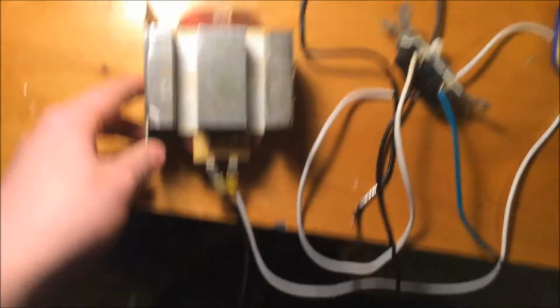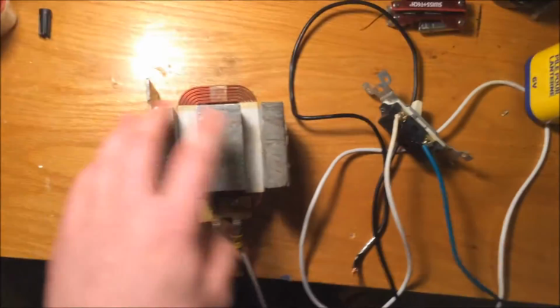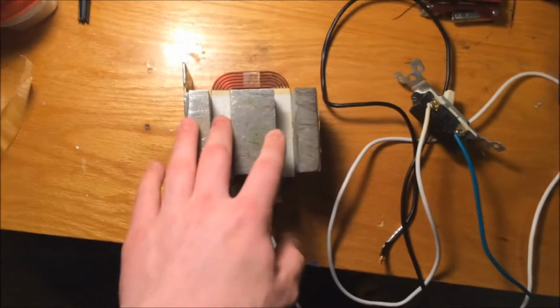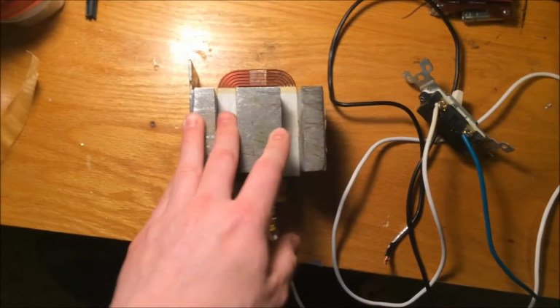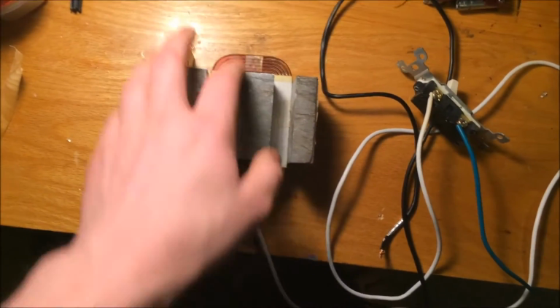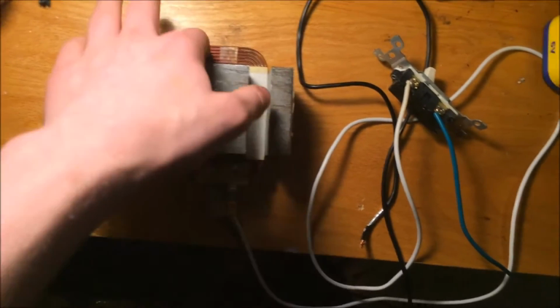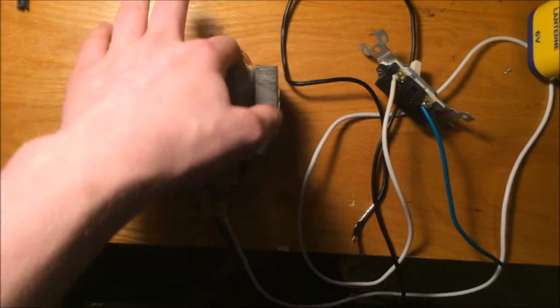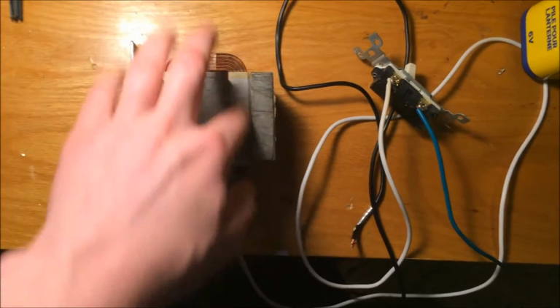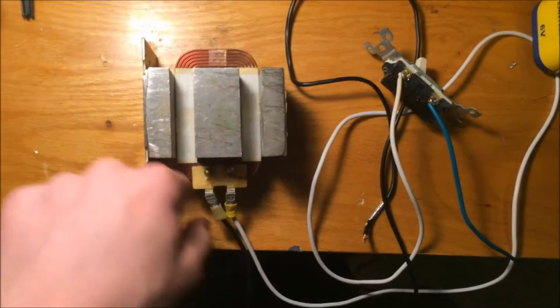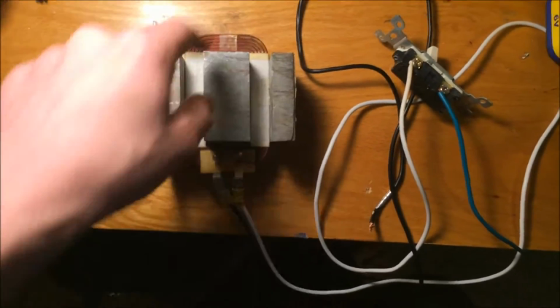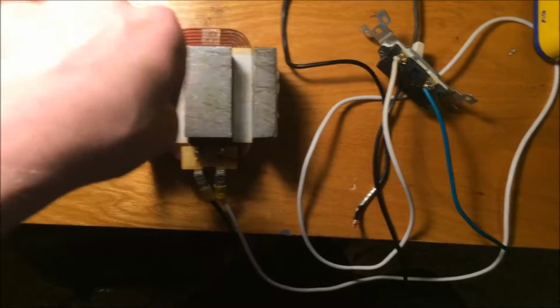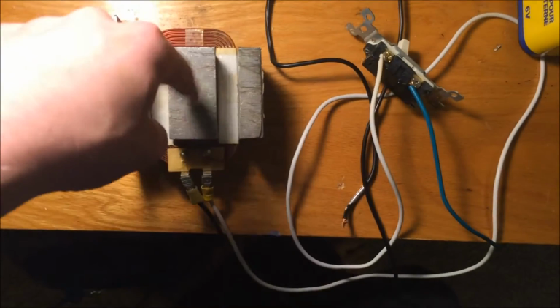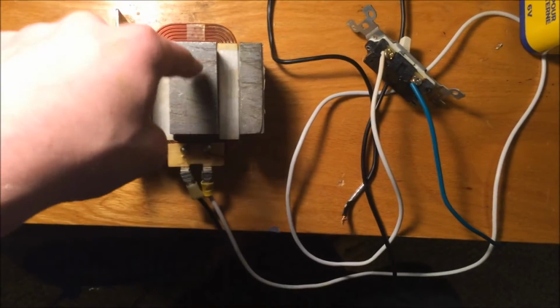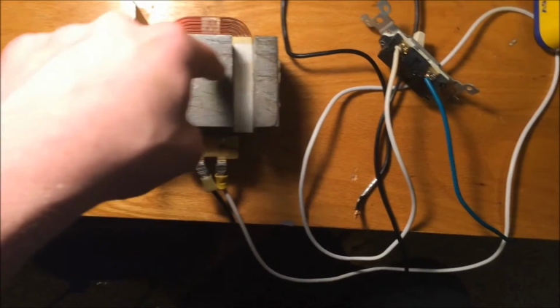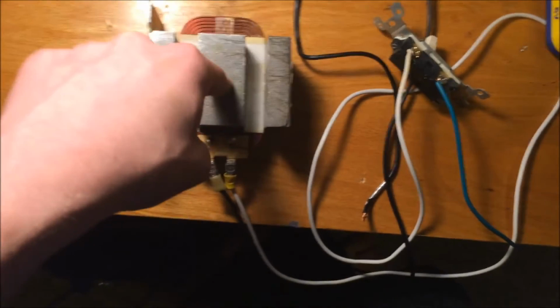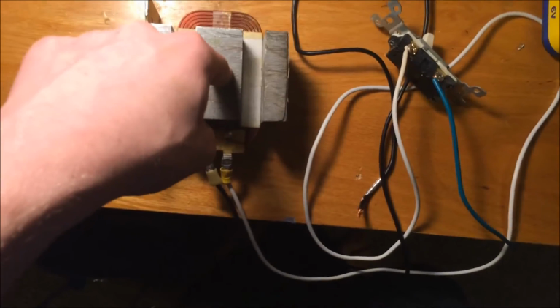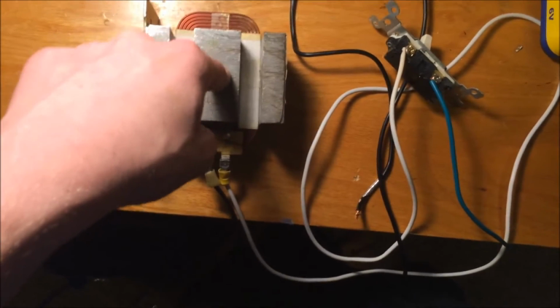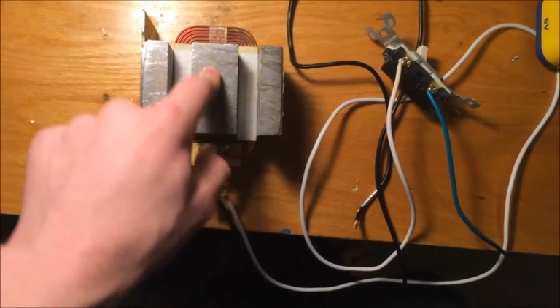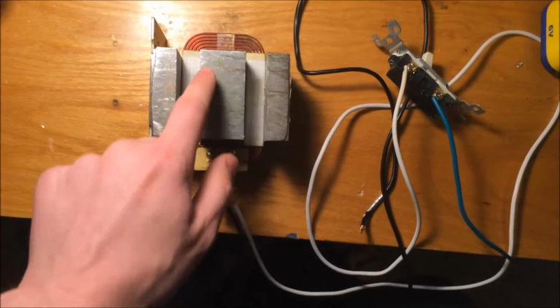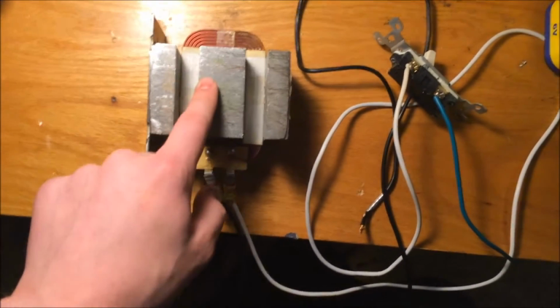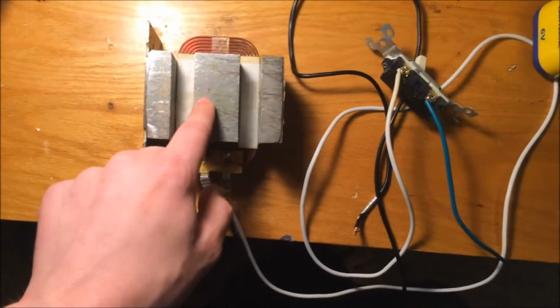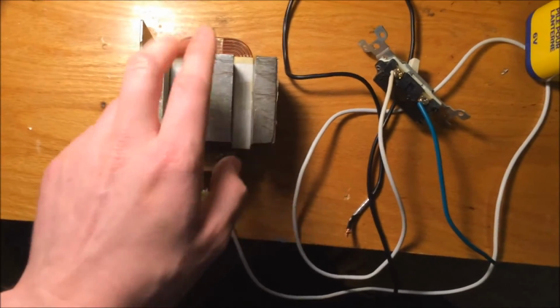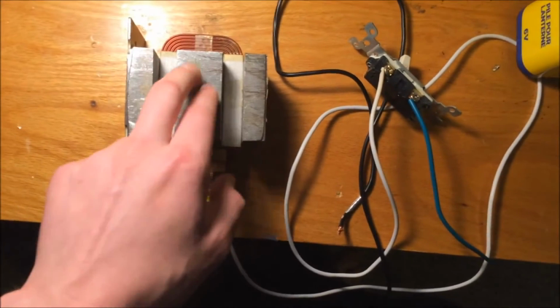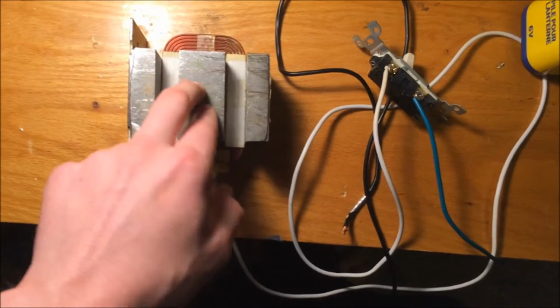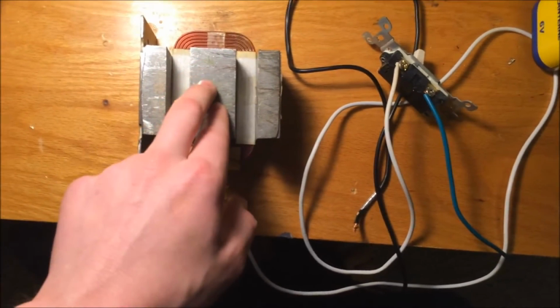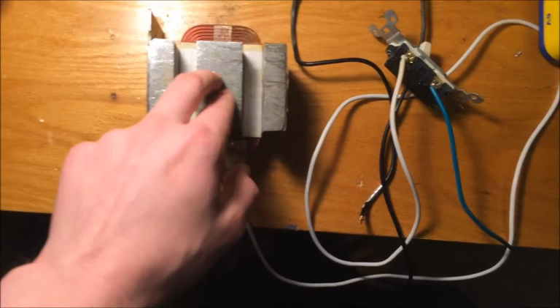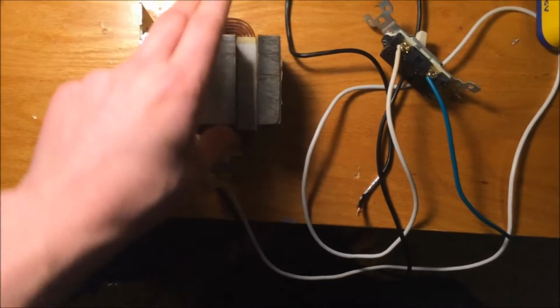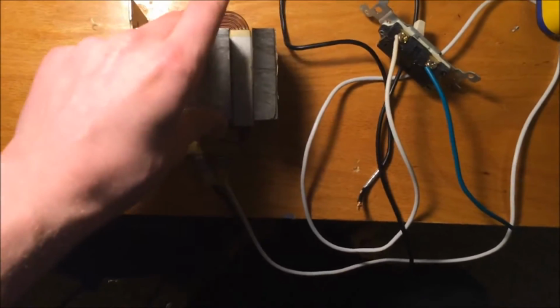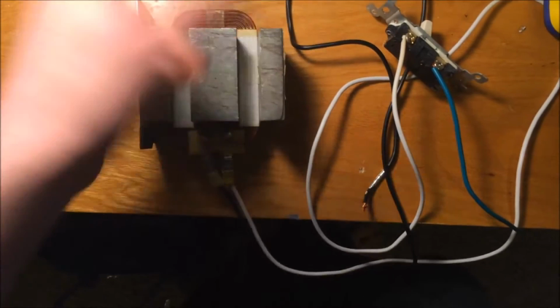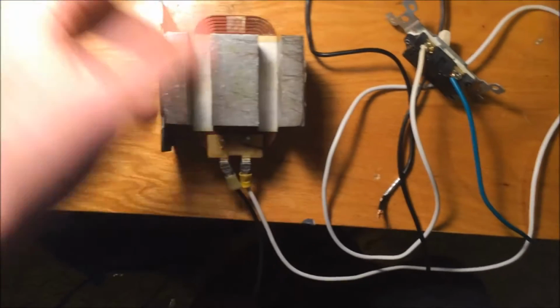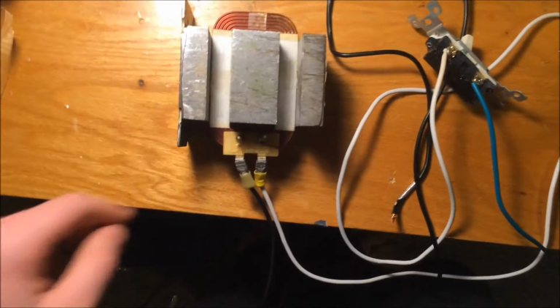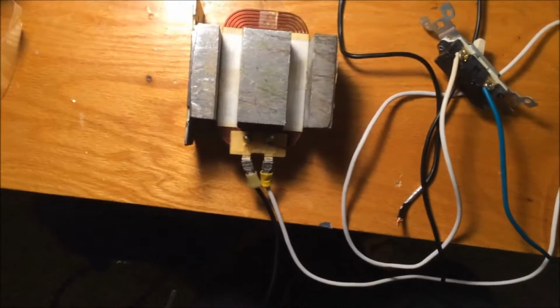This basically takes the coil, puts a current around the steel bar in the middle, and it basically turns it into a magnet.